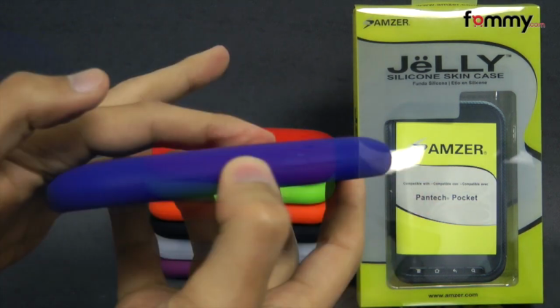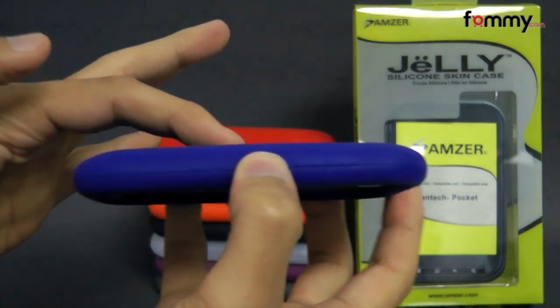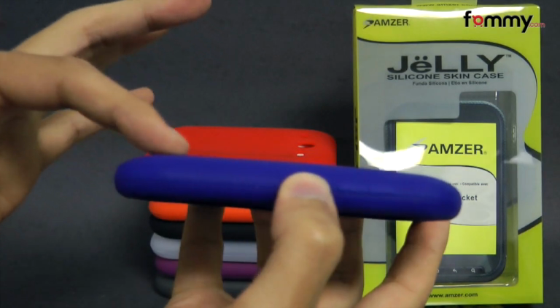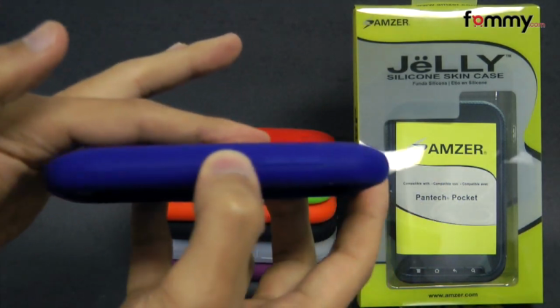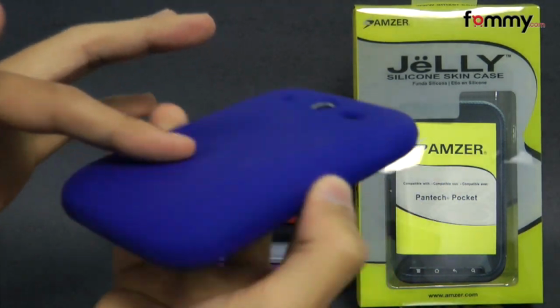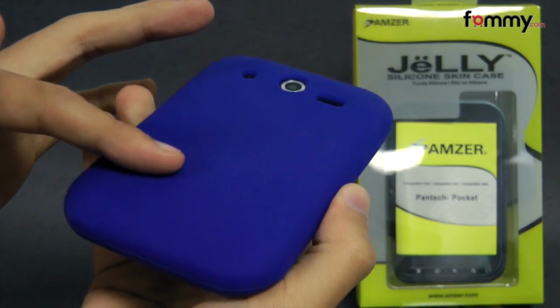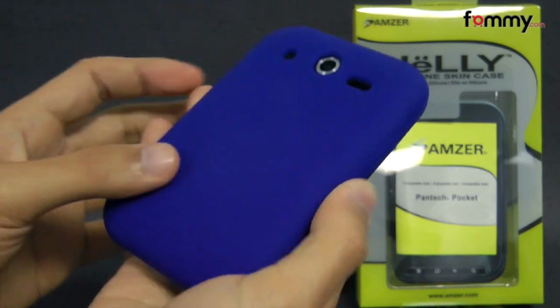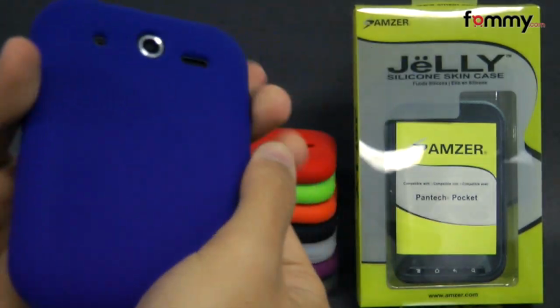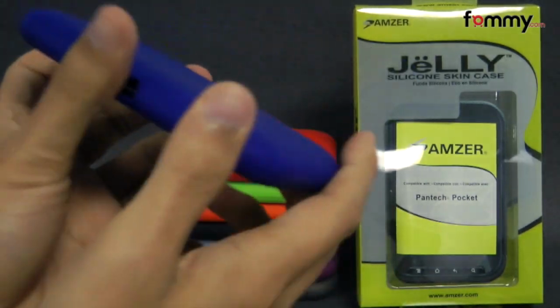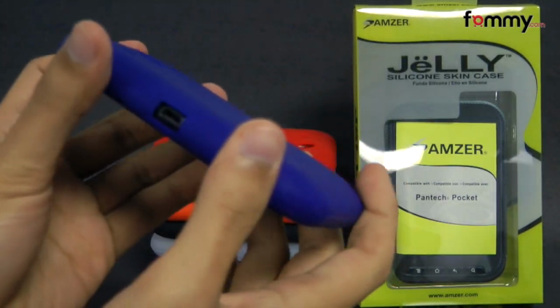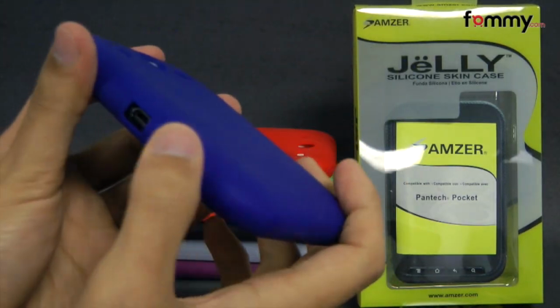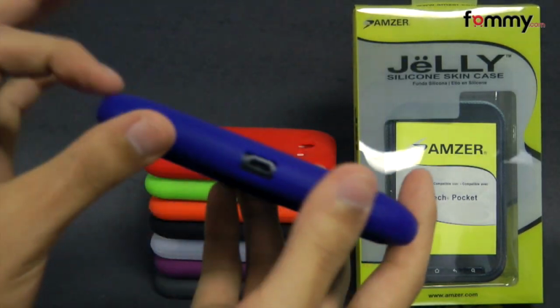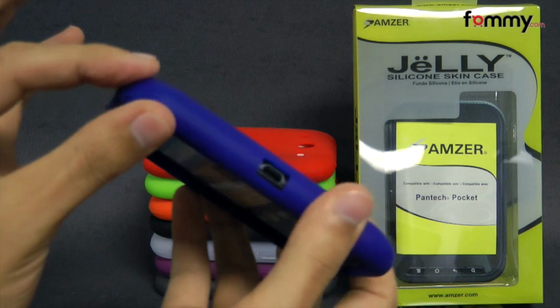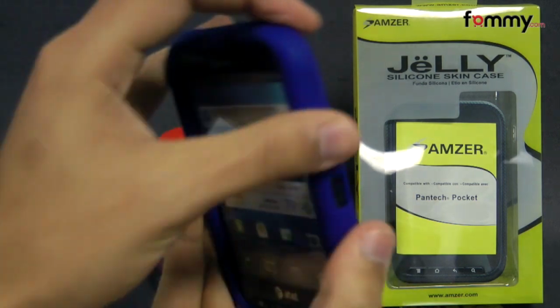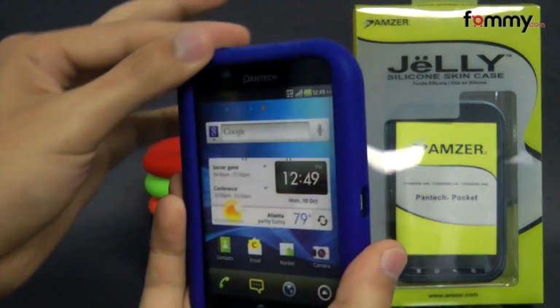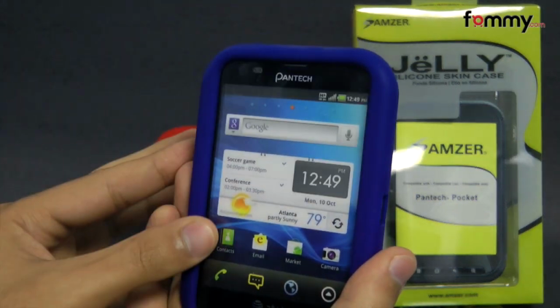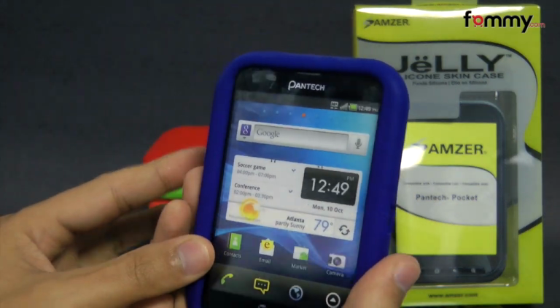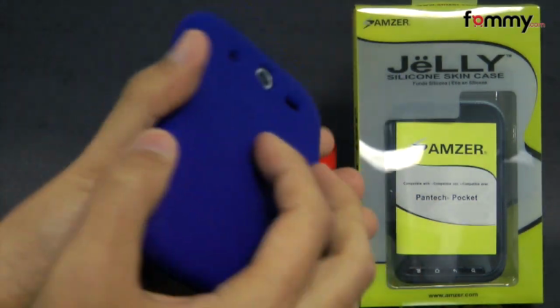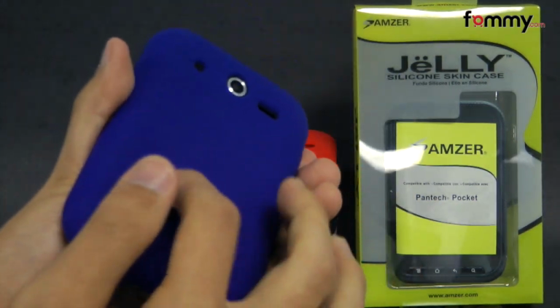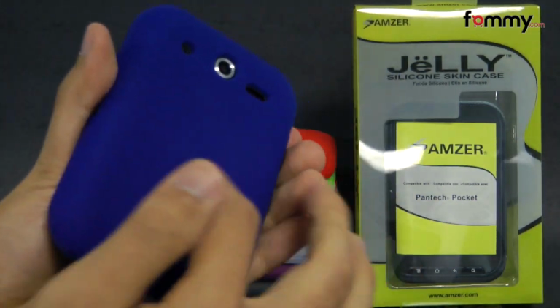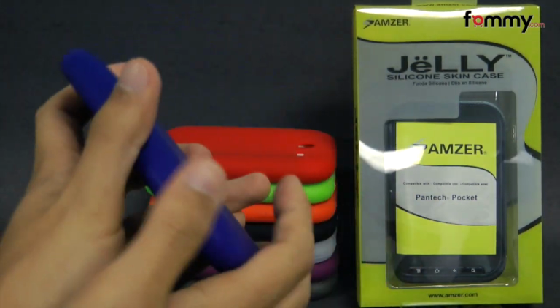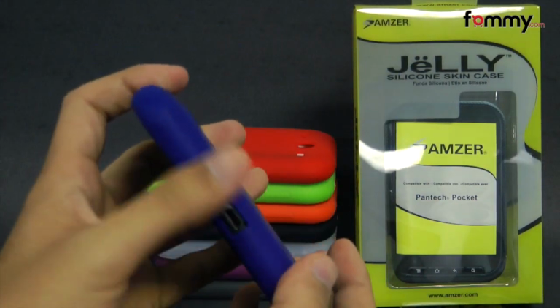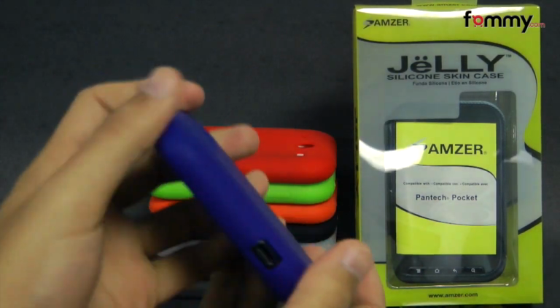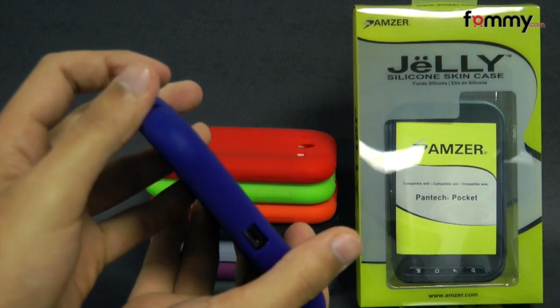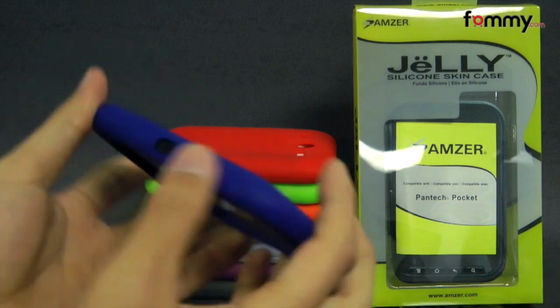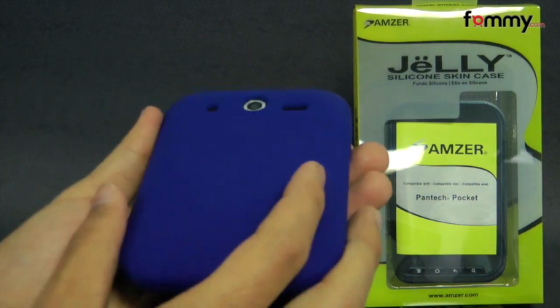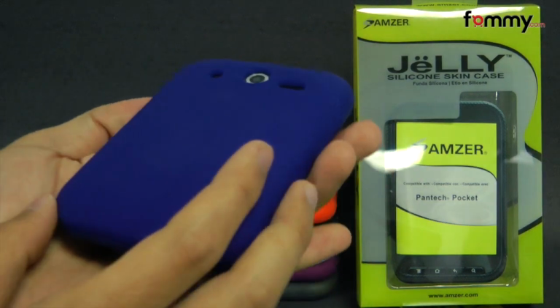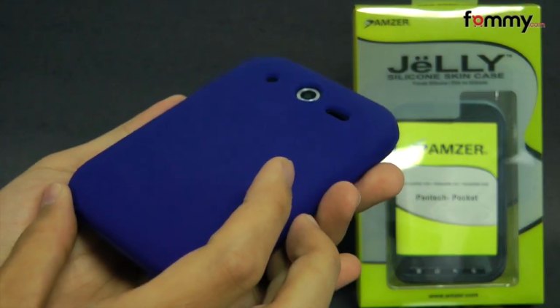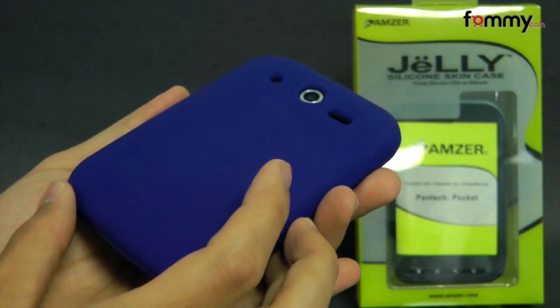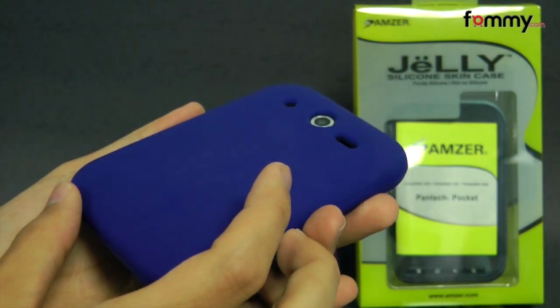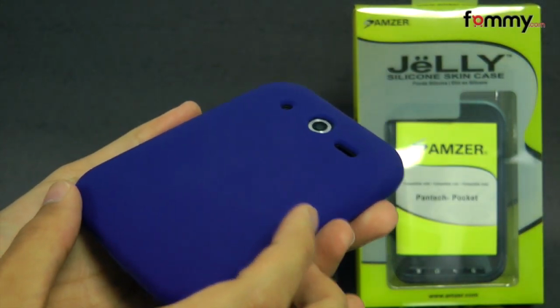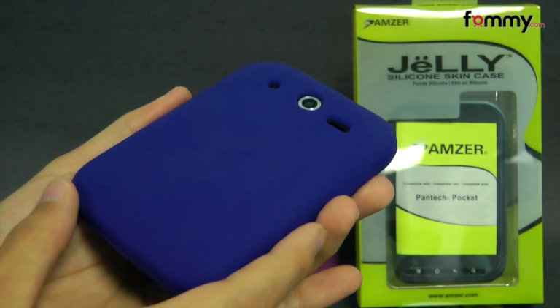It's made with 100% silicone which is great for absorbing shock from any drops or bumps, and the case itself fits tightly all around your device. It covers up the entire back, sides, and corners so you get great overall protection and it doesn't really add too much bulk.